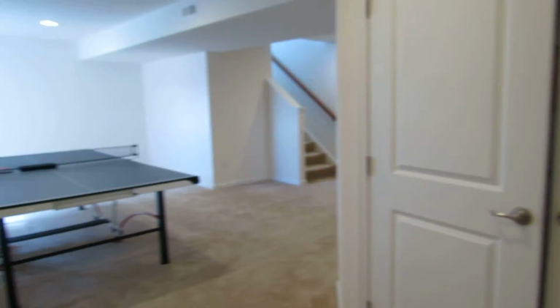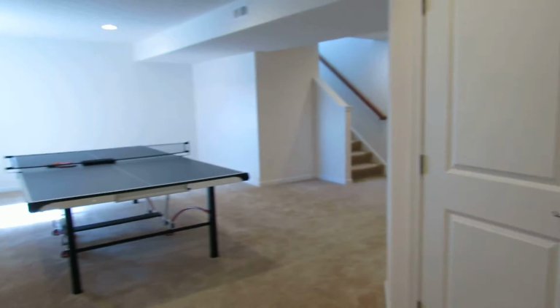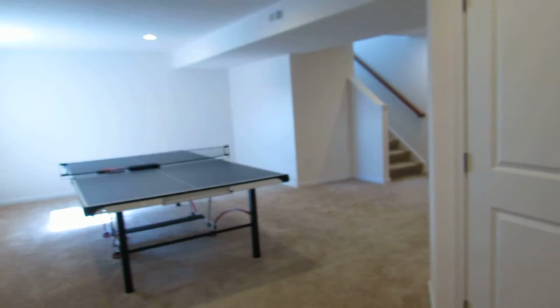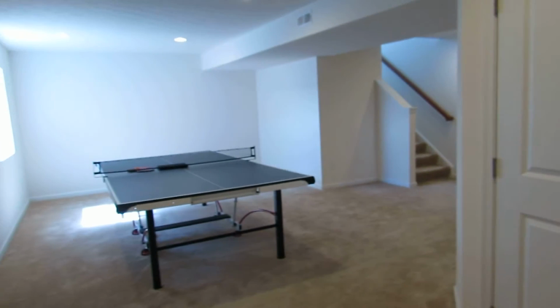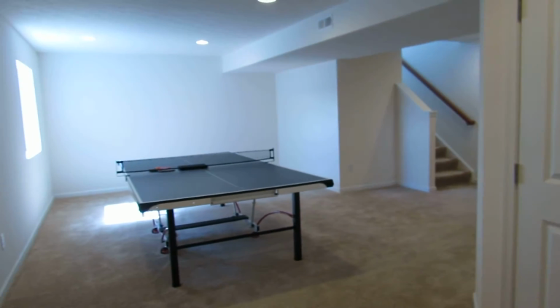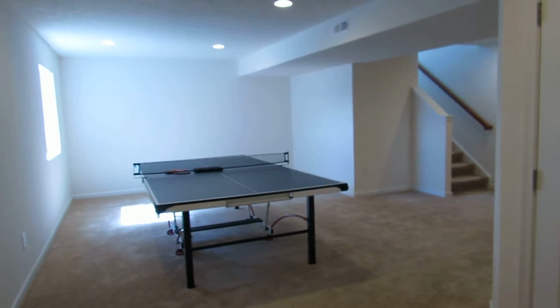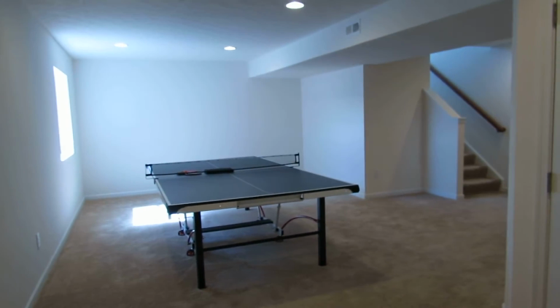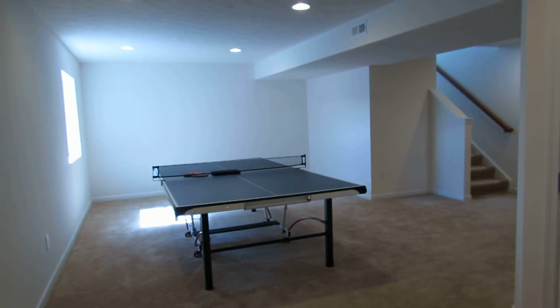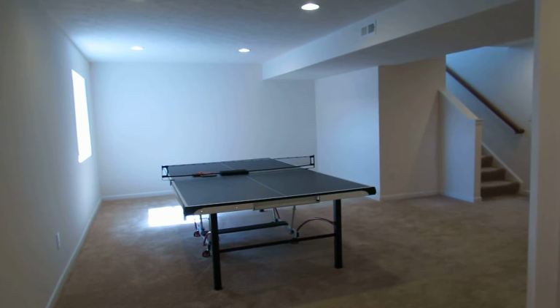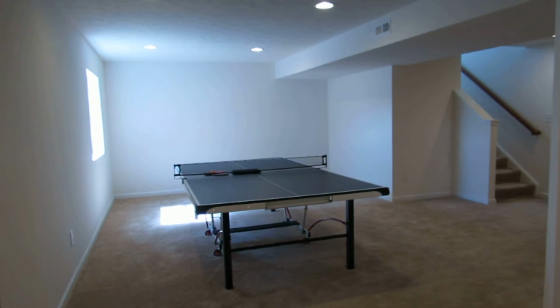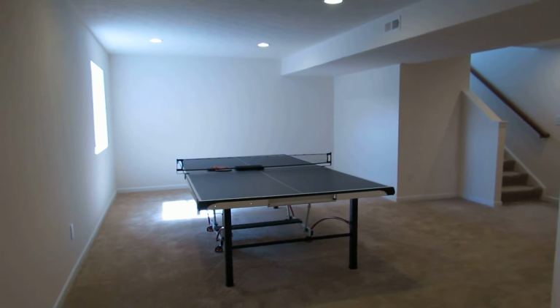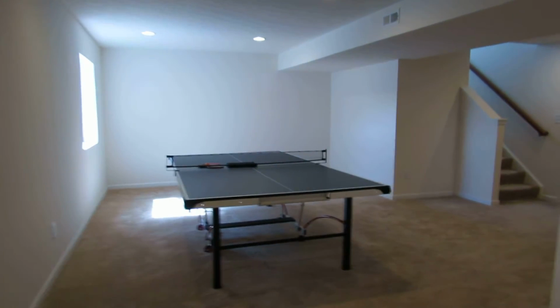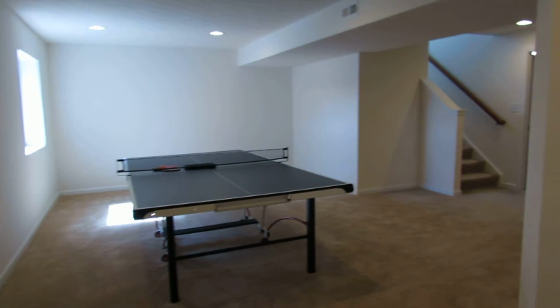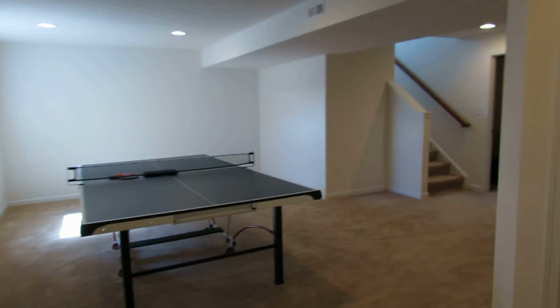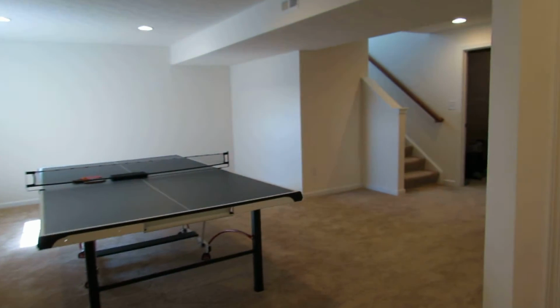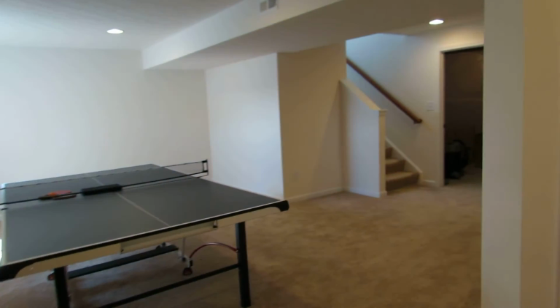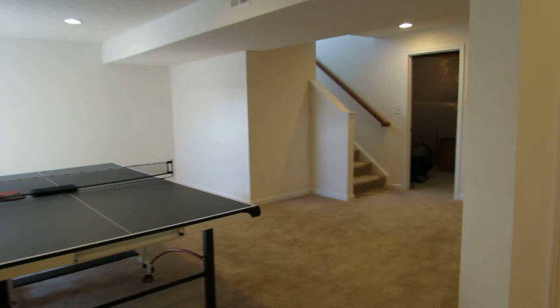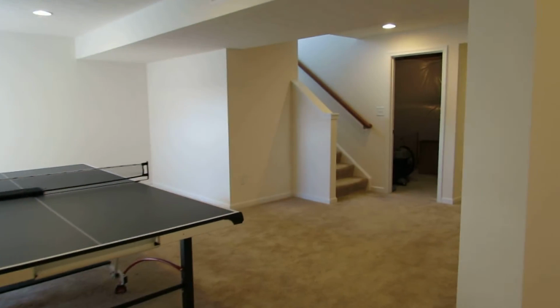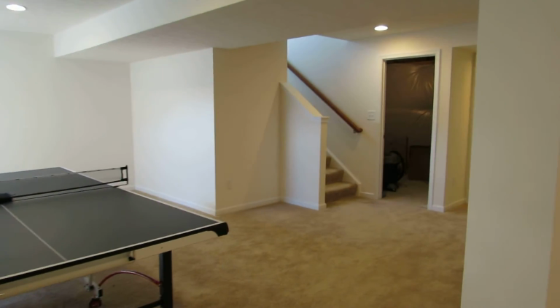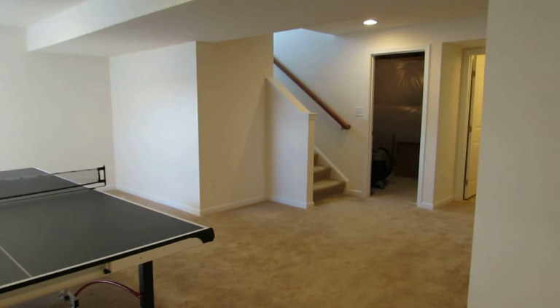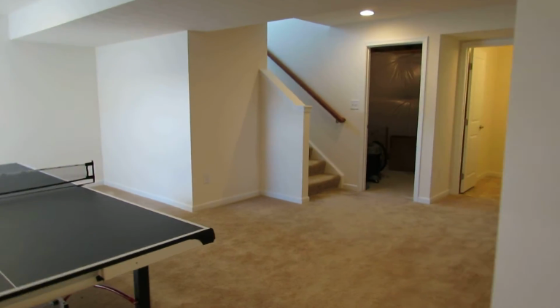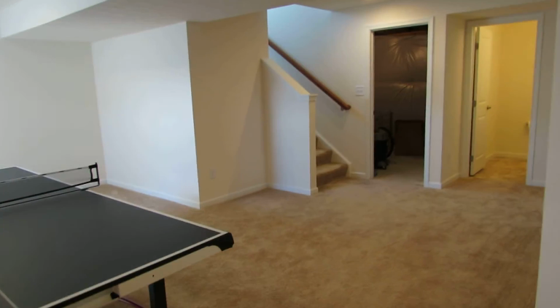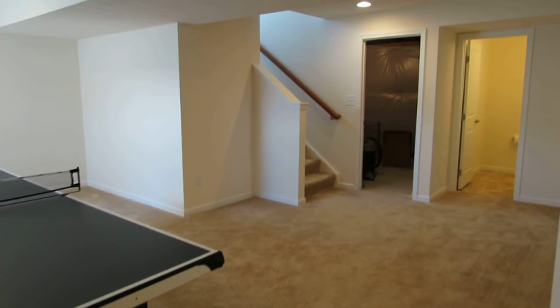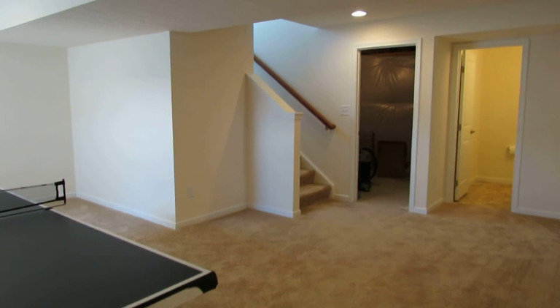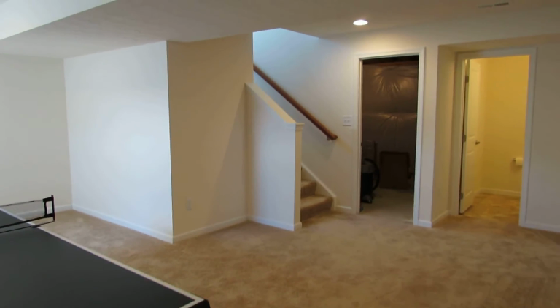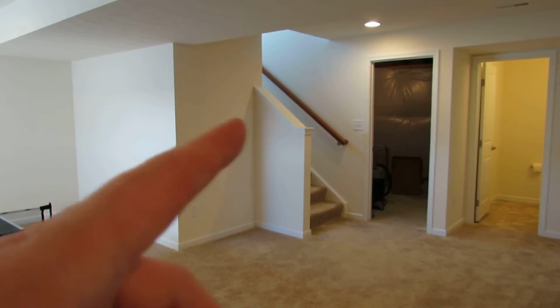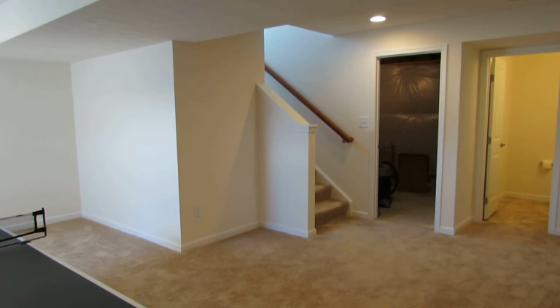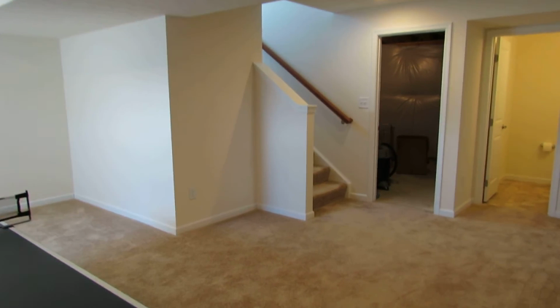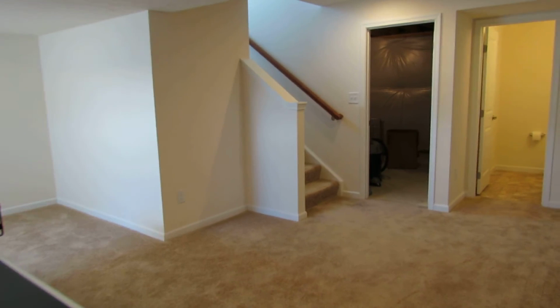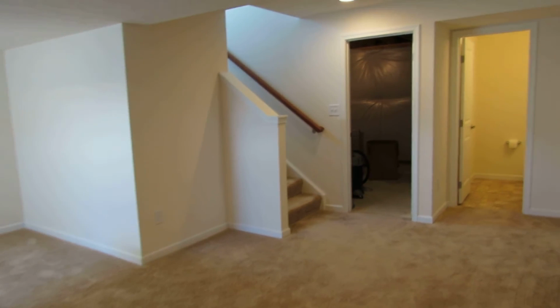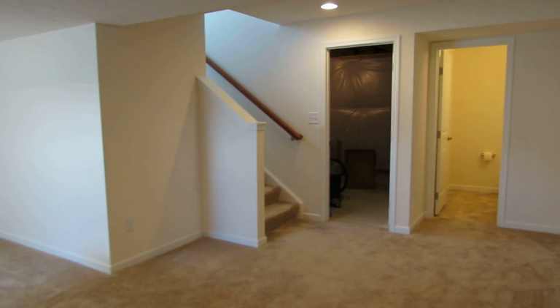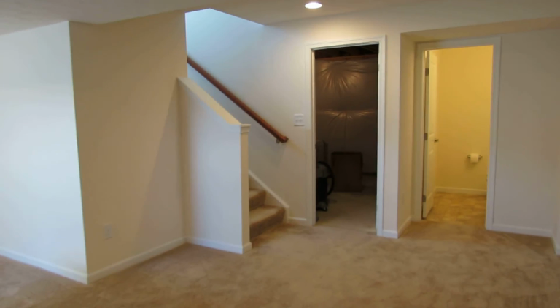So great basement, good space down here — a great house for entertaining or to have the kids play. Next I'll meet you upstairs for a few closing statements.